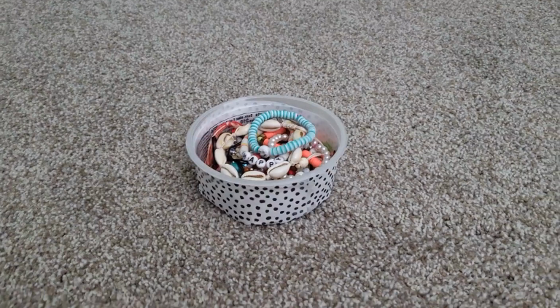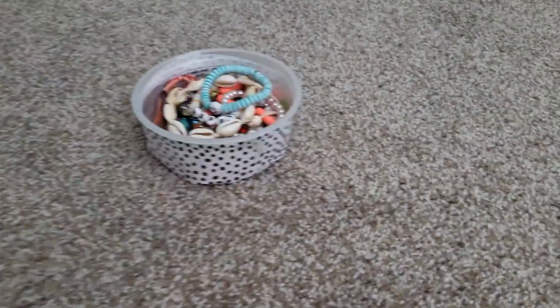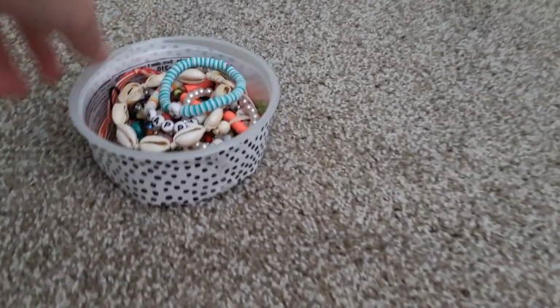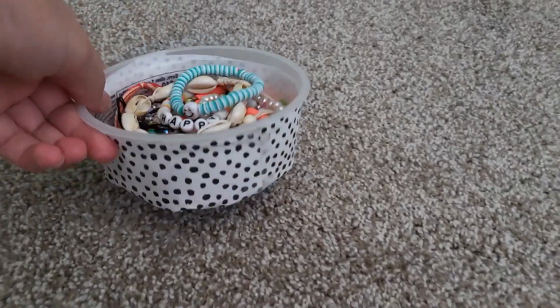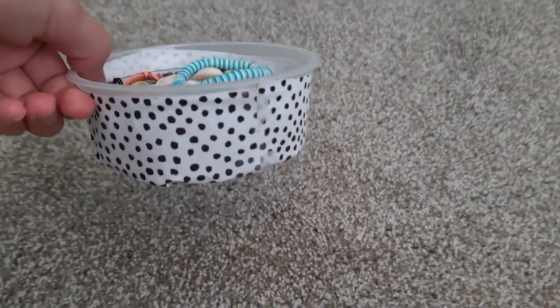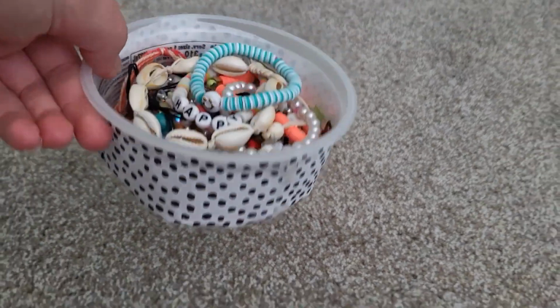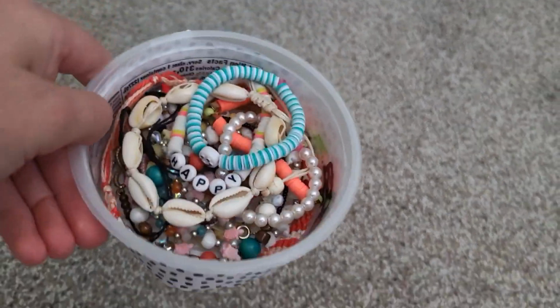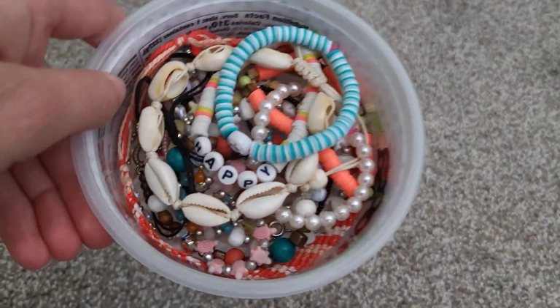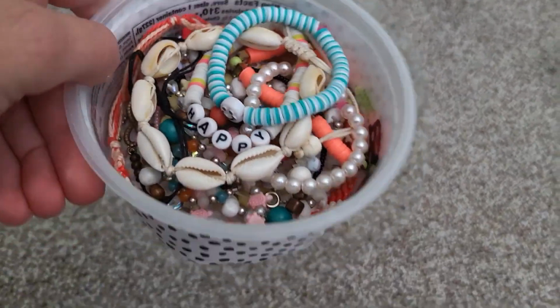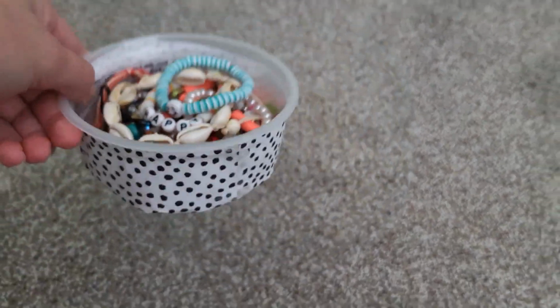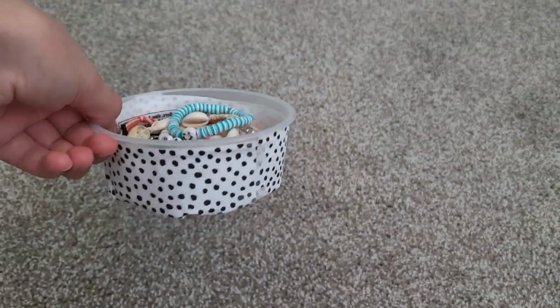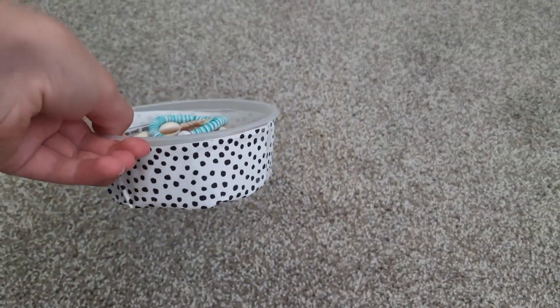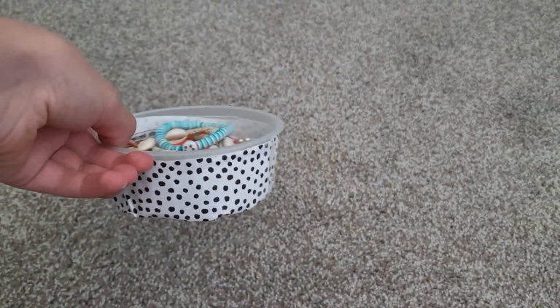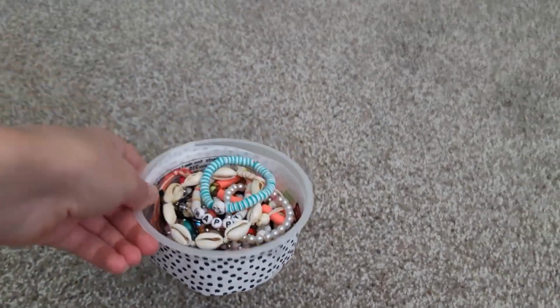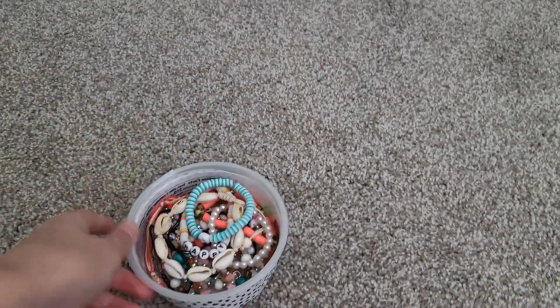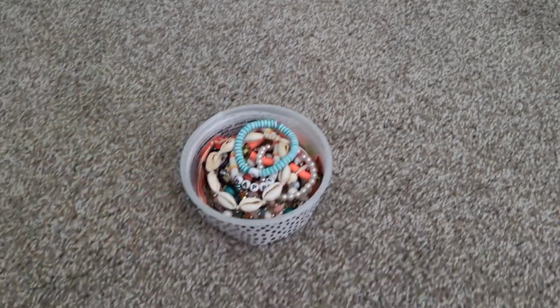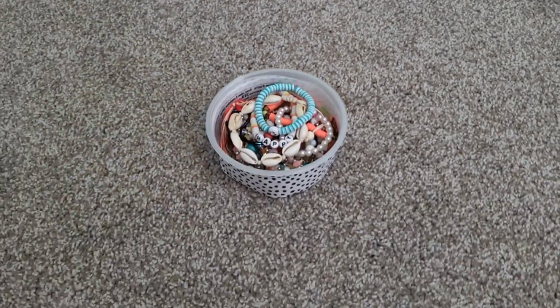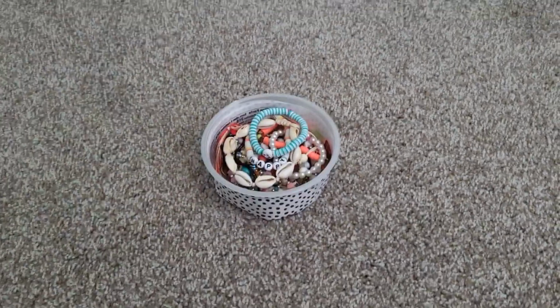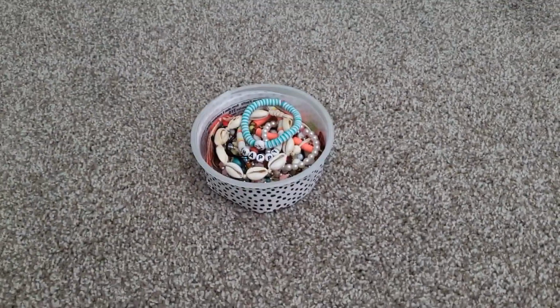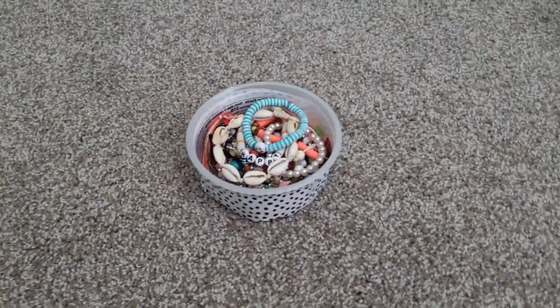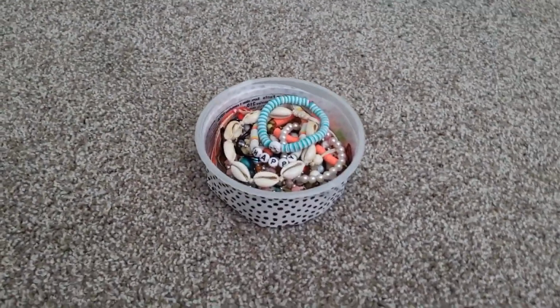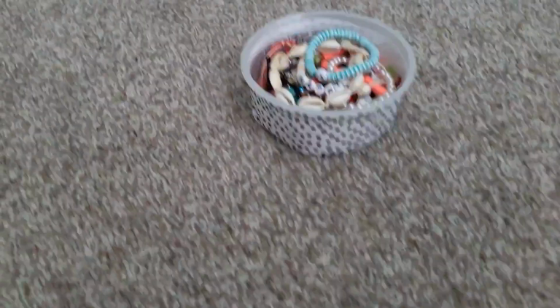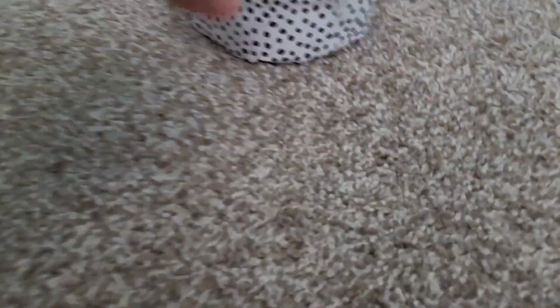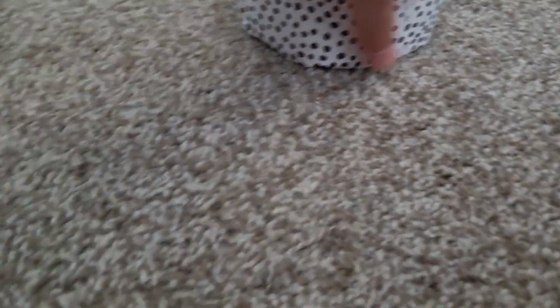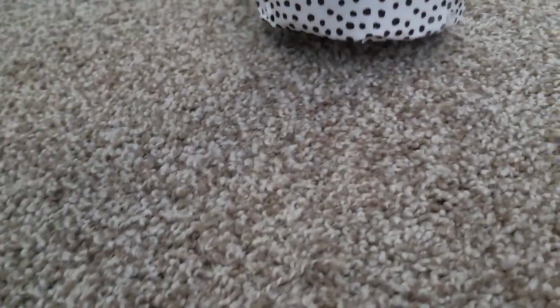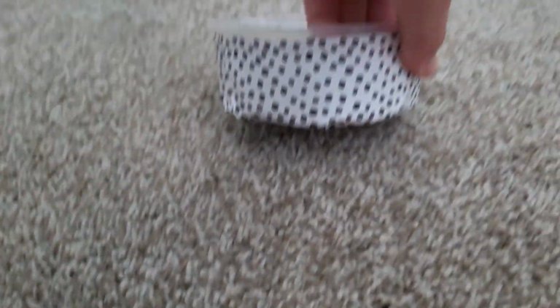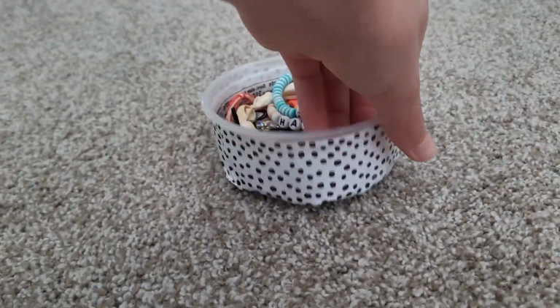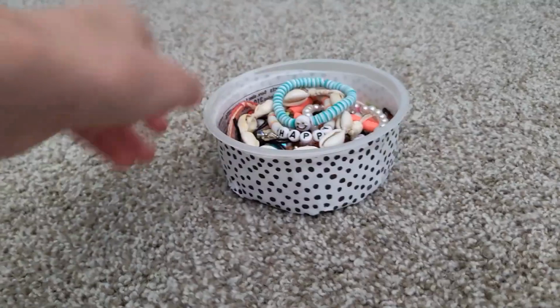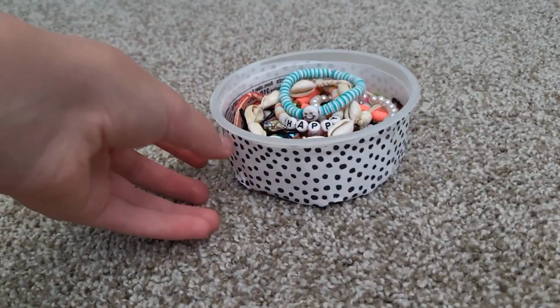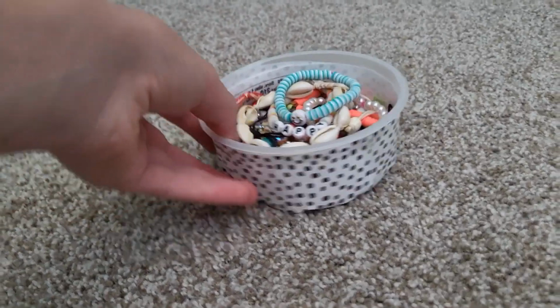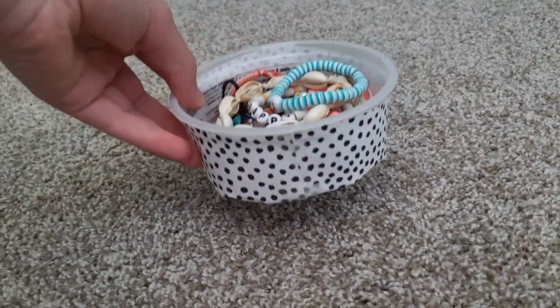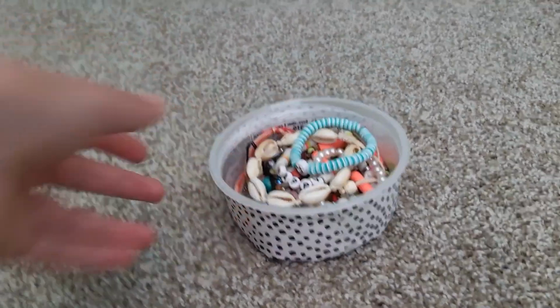So the next one is a little jewelry container. I took a yogurt container, printed out a cute design, and put it on with tape — and it looks so good. I really needed it because I just had my bracelets all over the place.